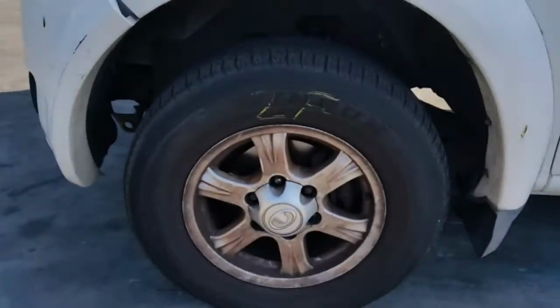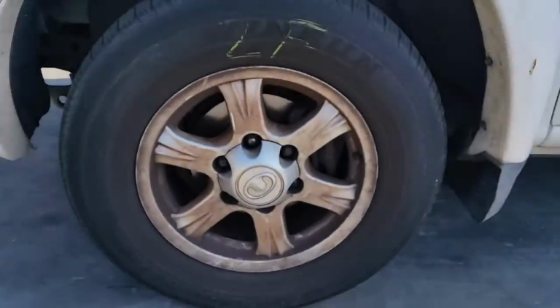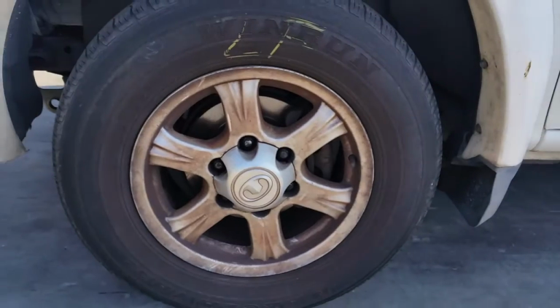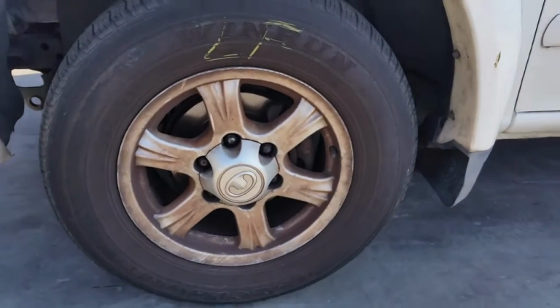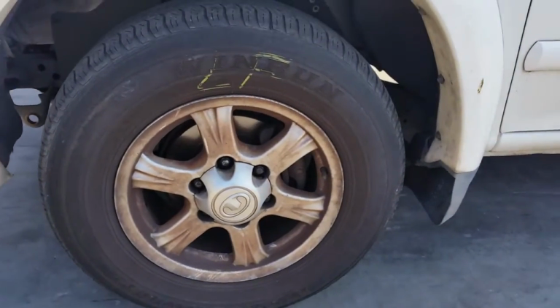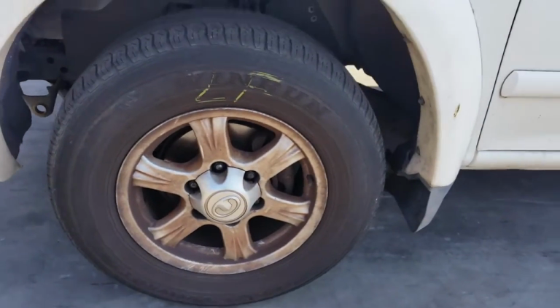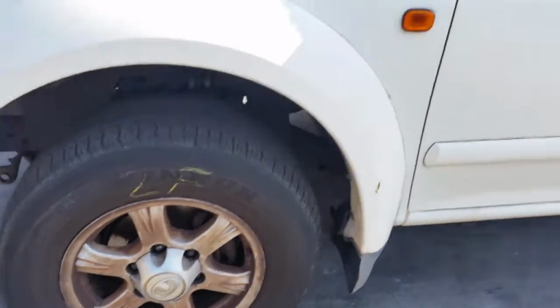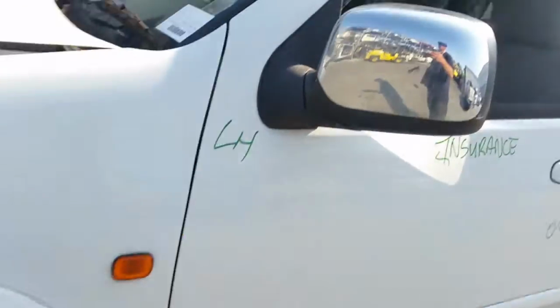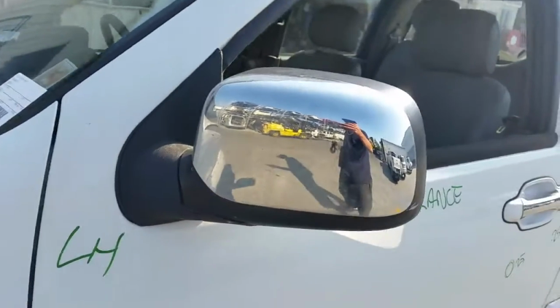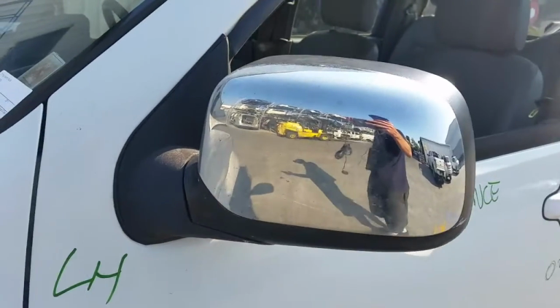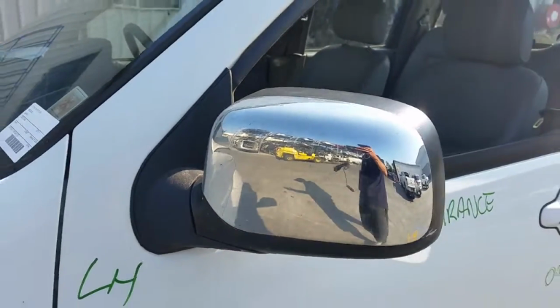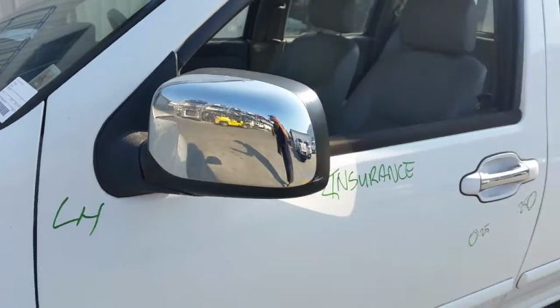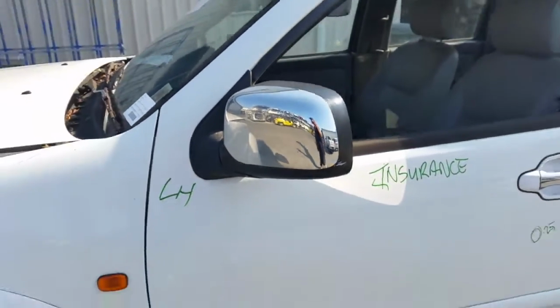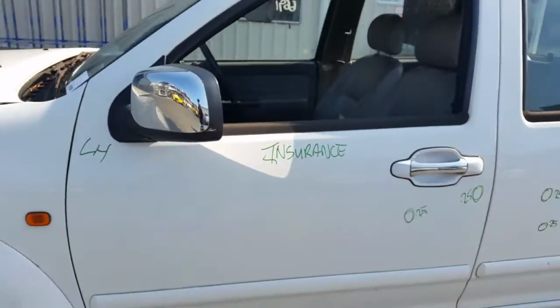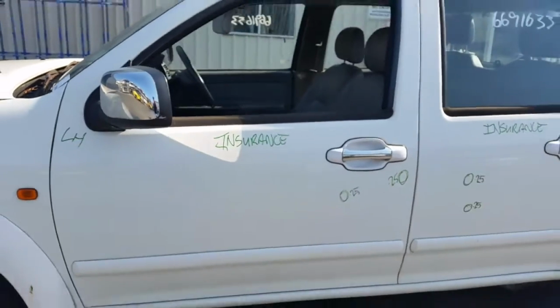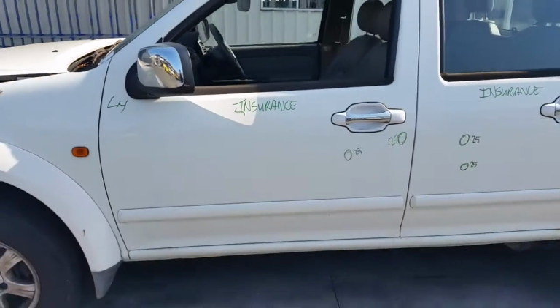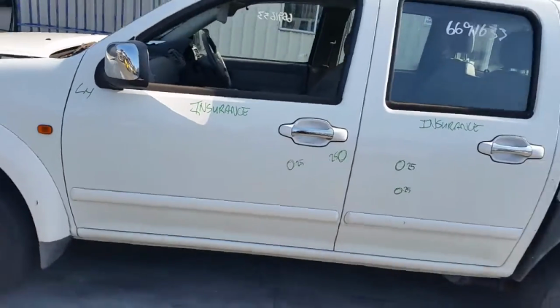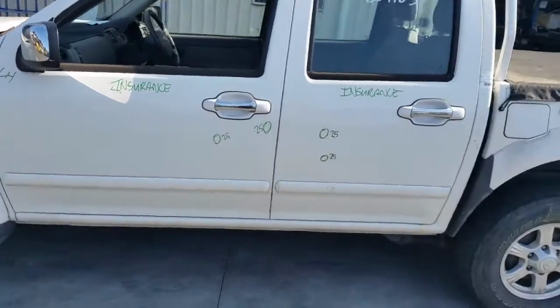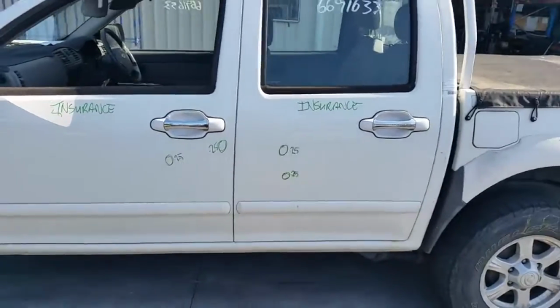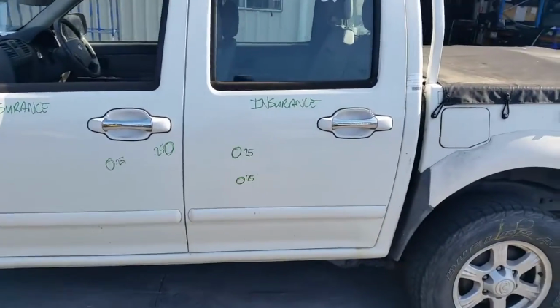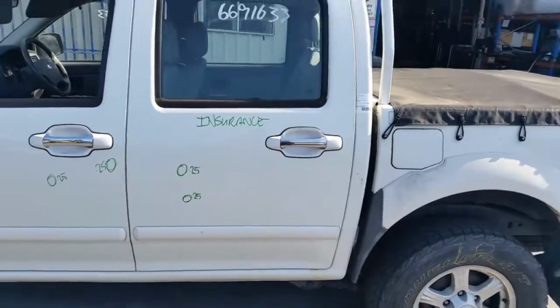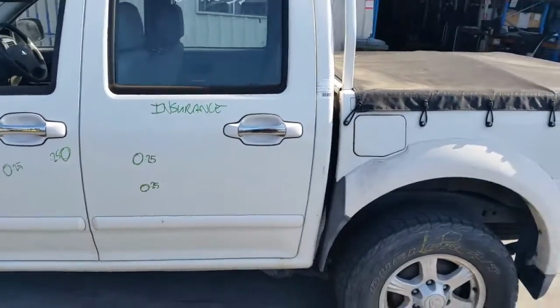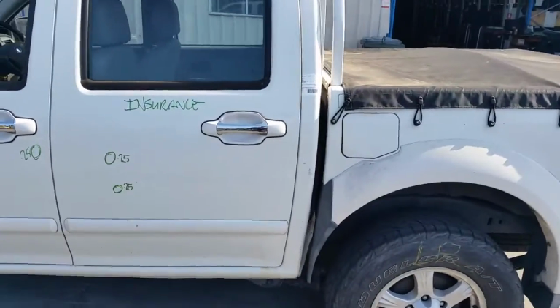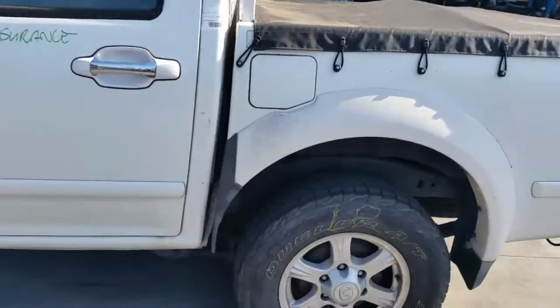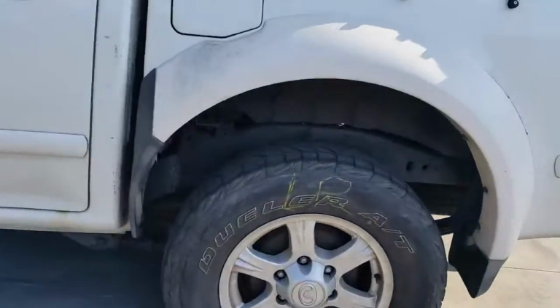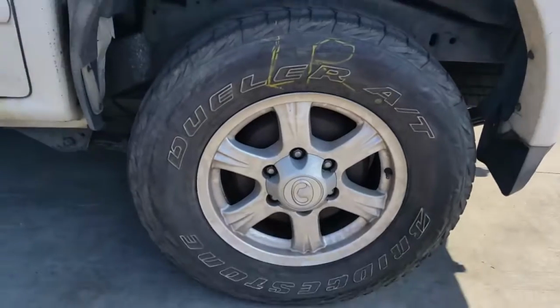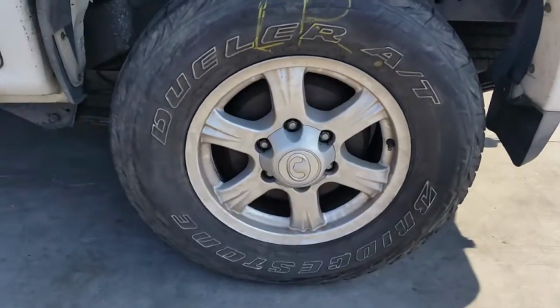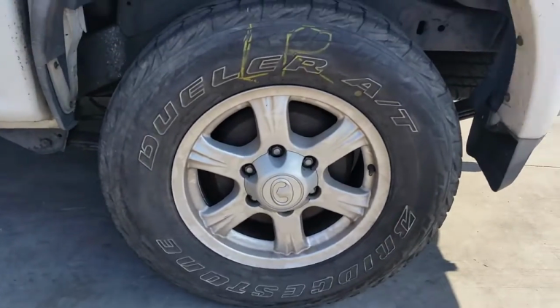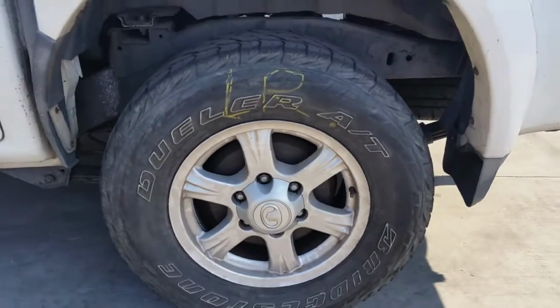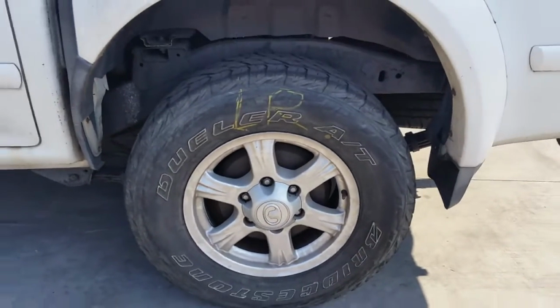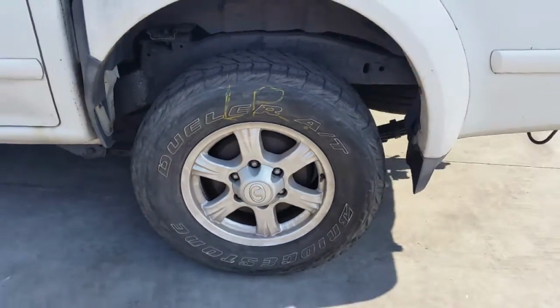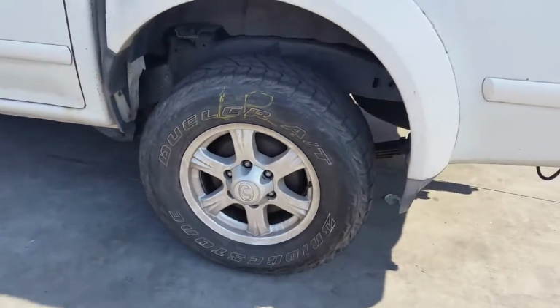This vehicle is fitted with factory 16 inch alloy mags. The left front has a good tire. We have a left power door mirror. Left door has a couple of small dents, as does the left rear door. Left rear 16 inch factory mag with a good tire.